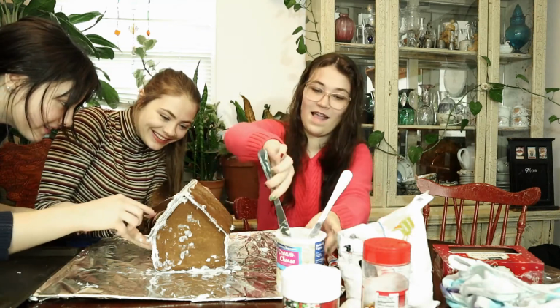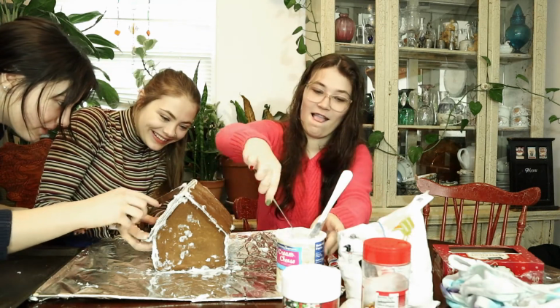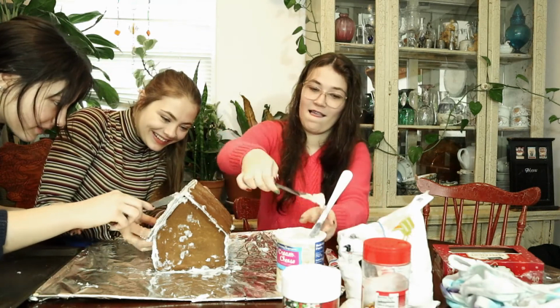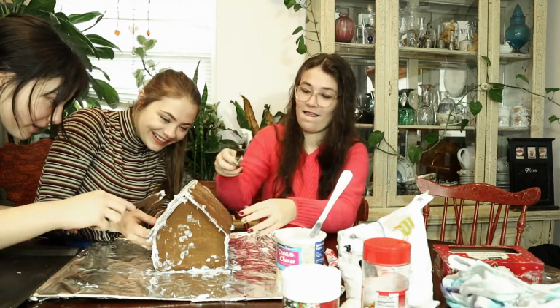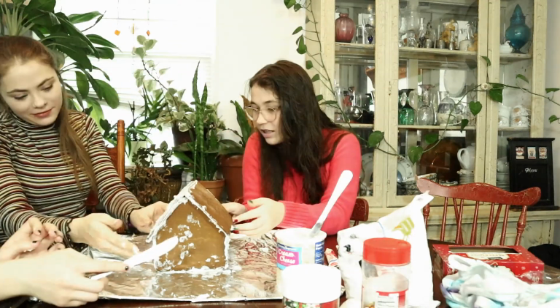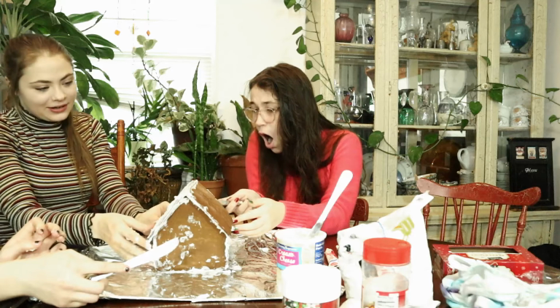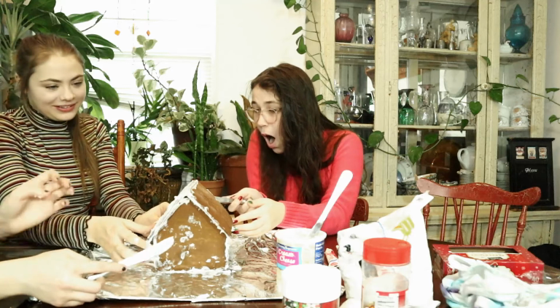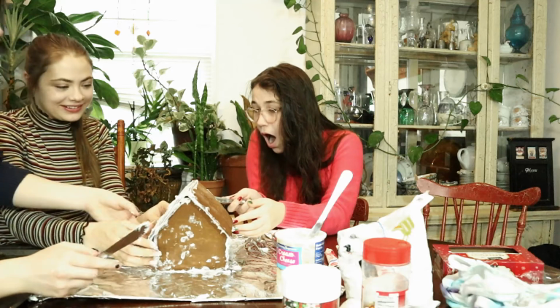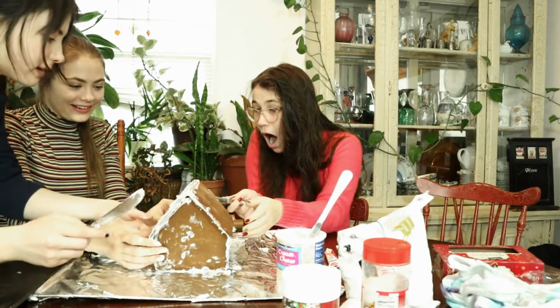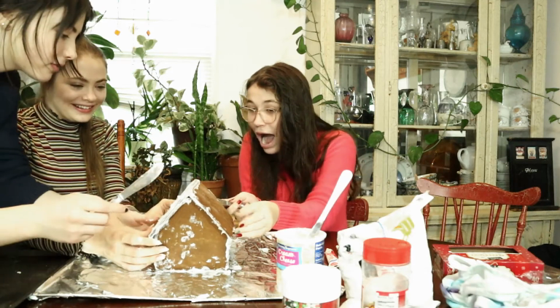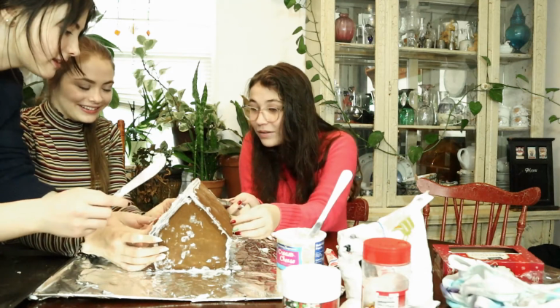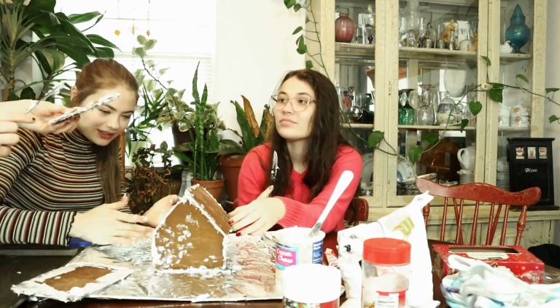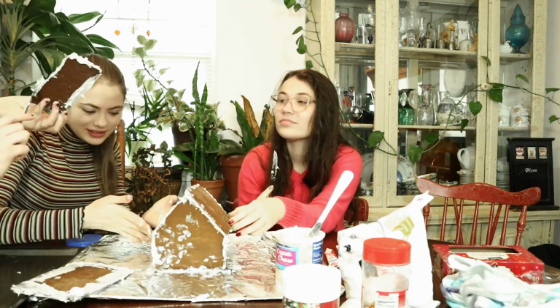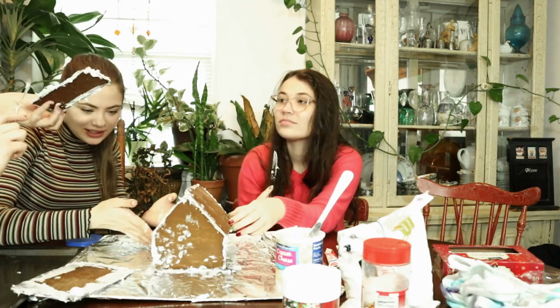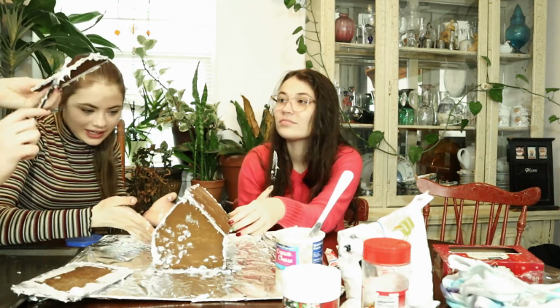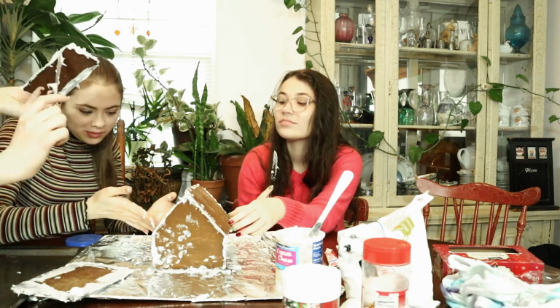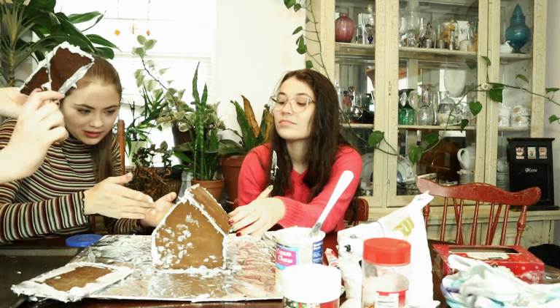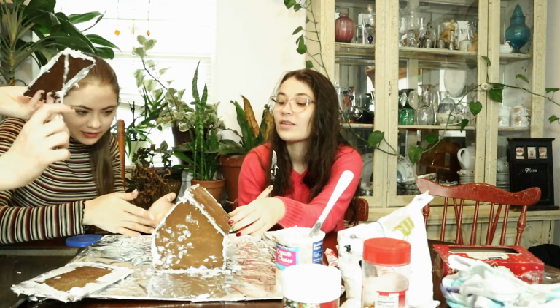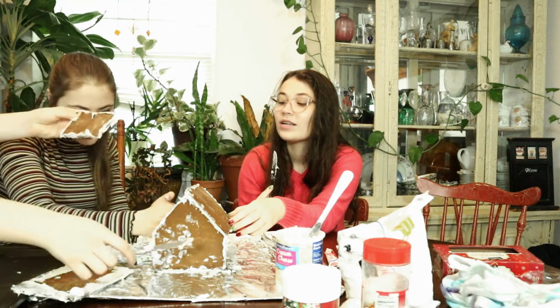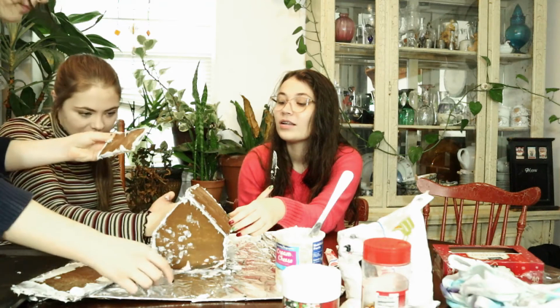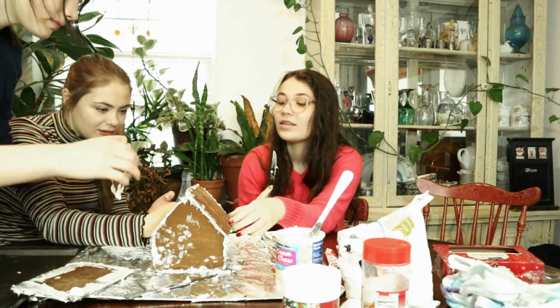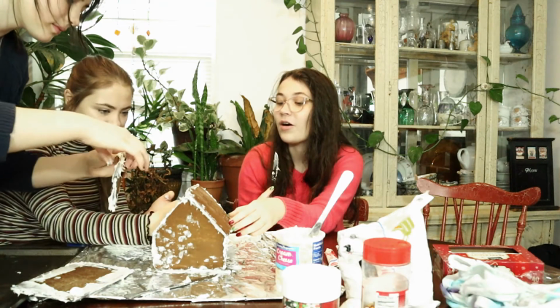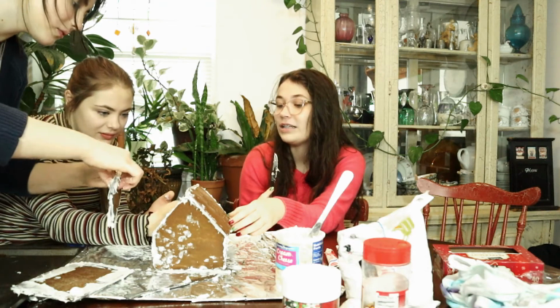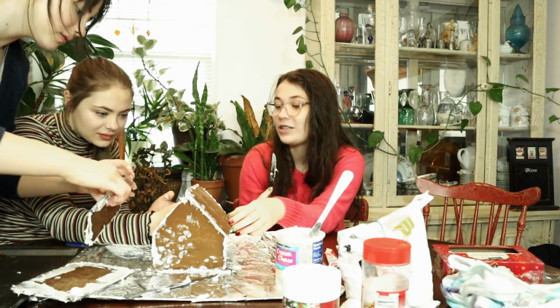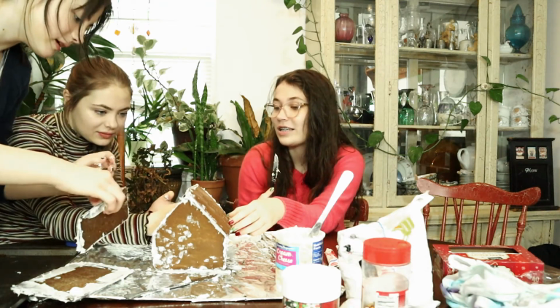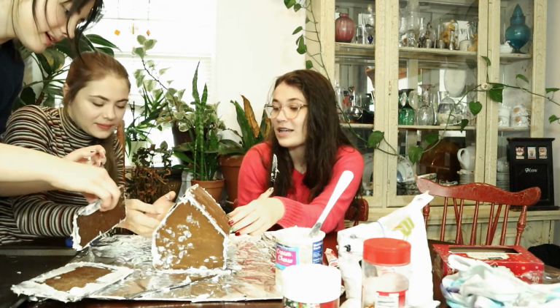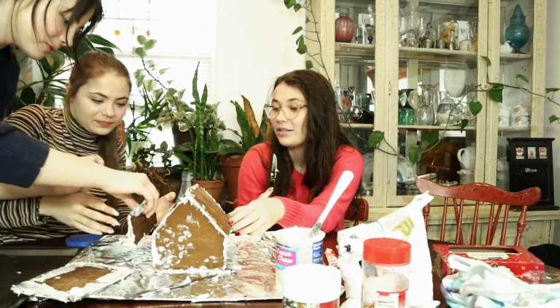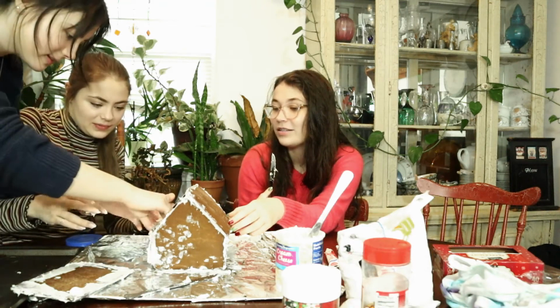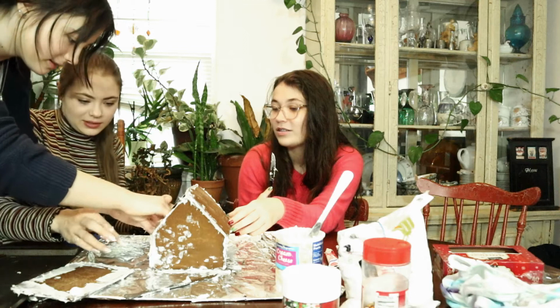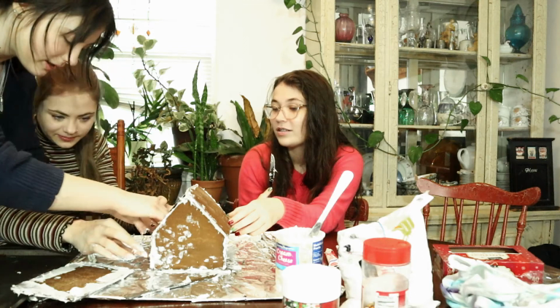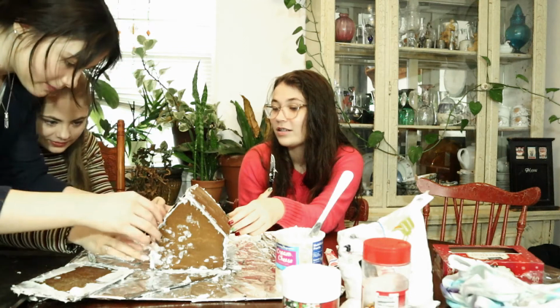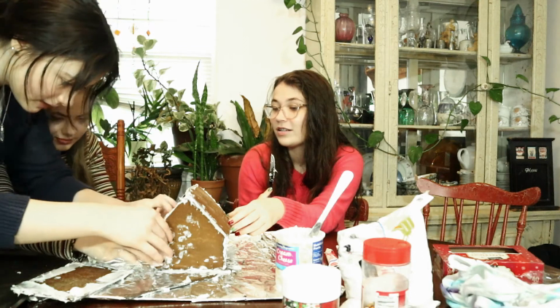This wall over here is going to break. Oh it's falling — we need to take this off. Oh it's so ugly. How do people do this professionally? They don't. They don't exist. It doesn't happen.